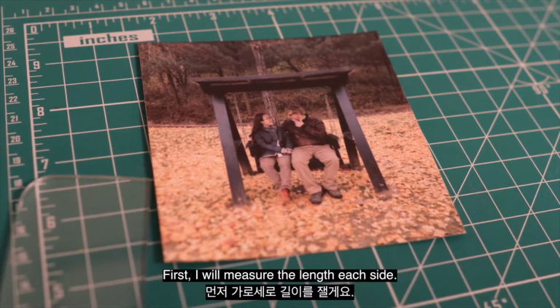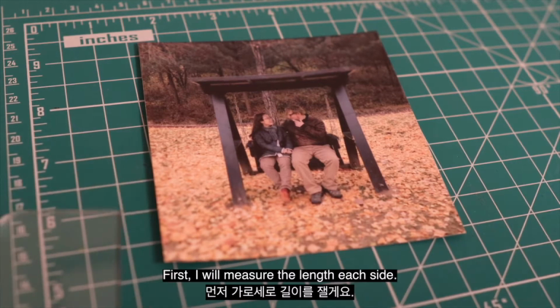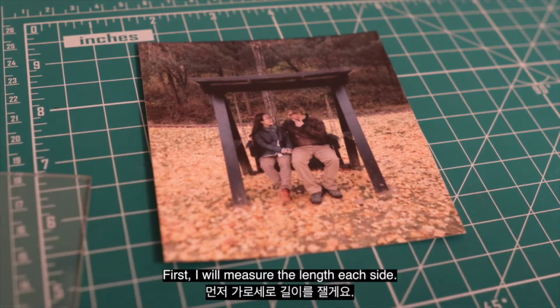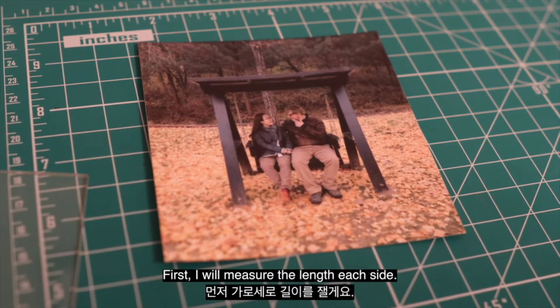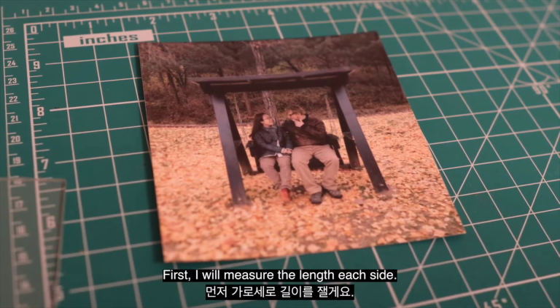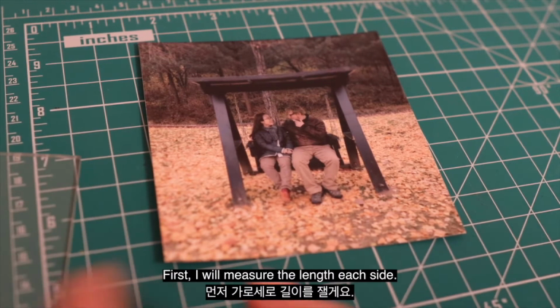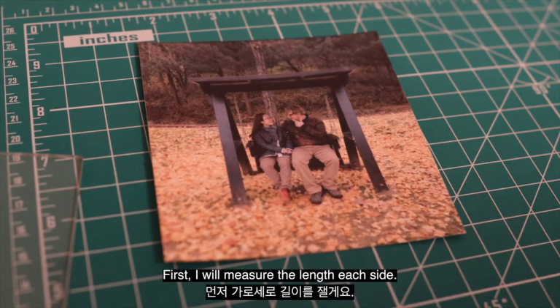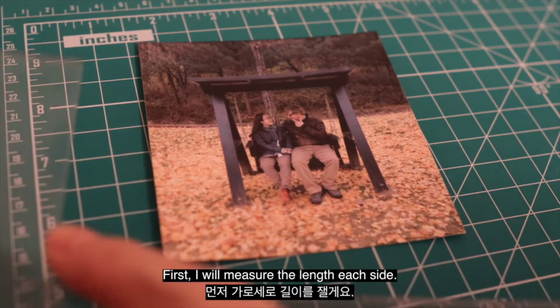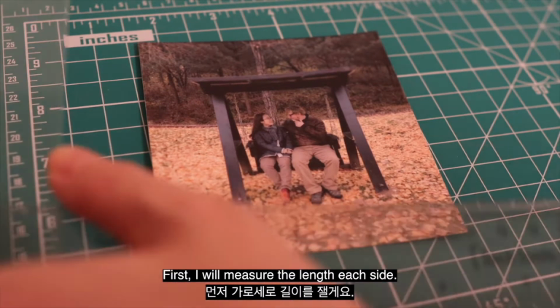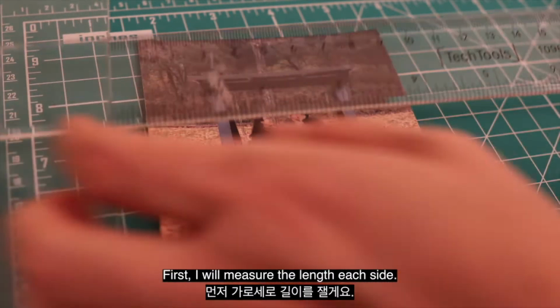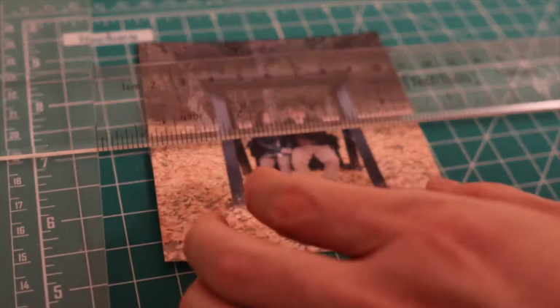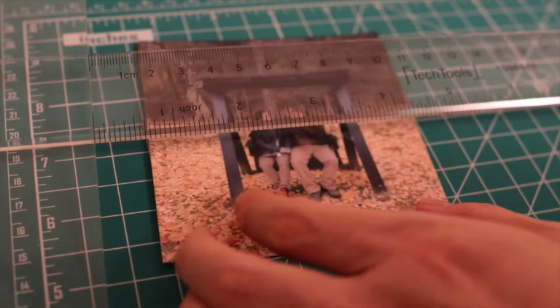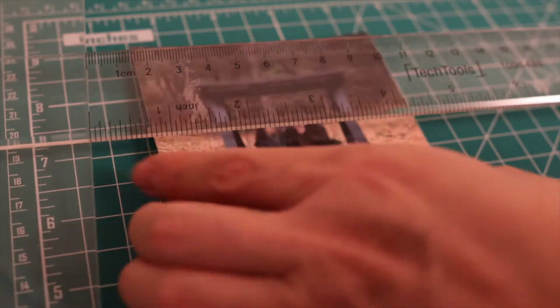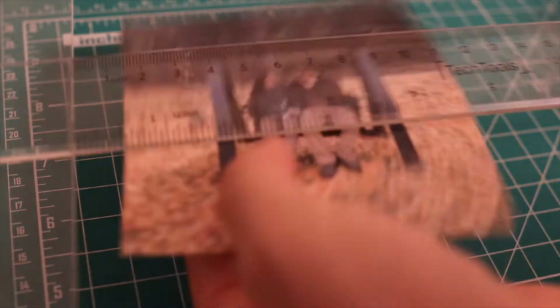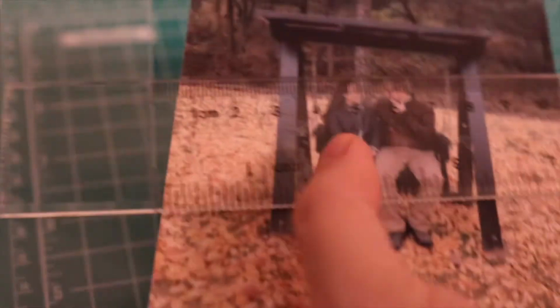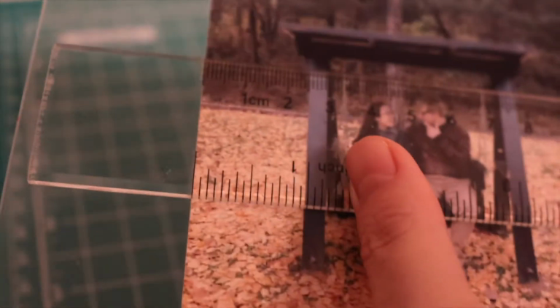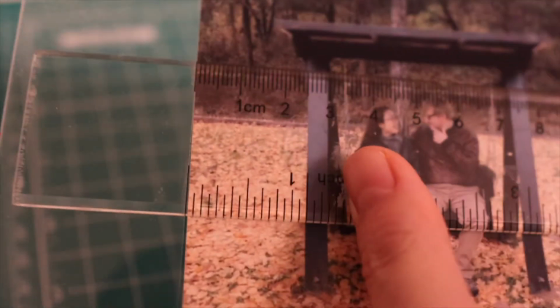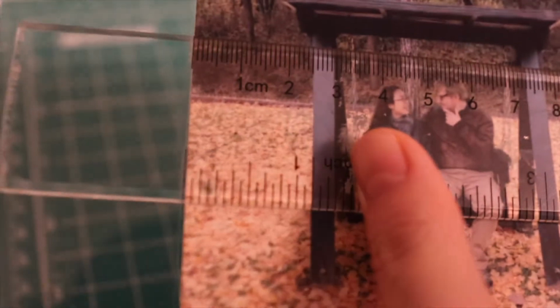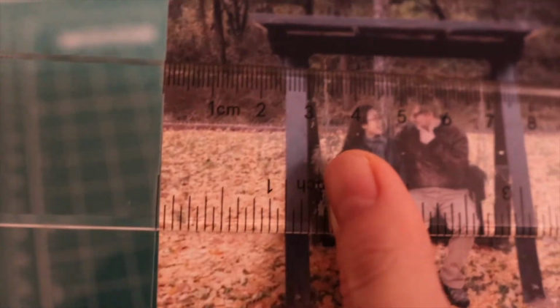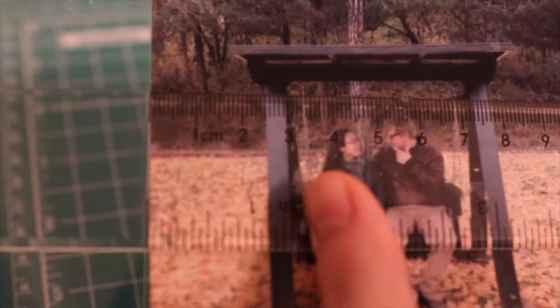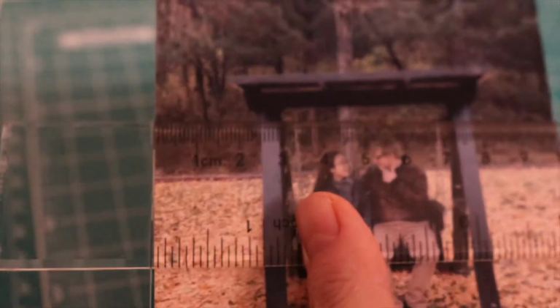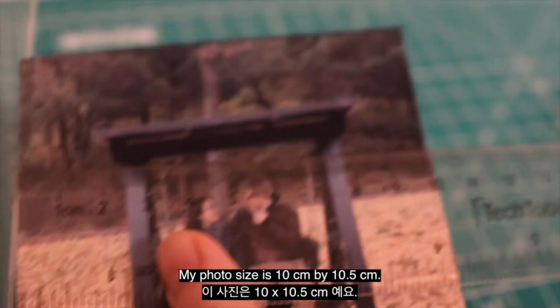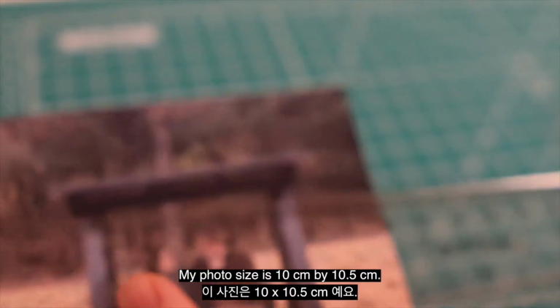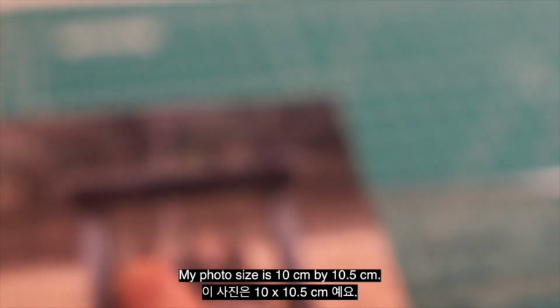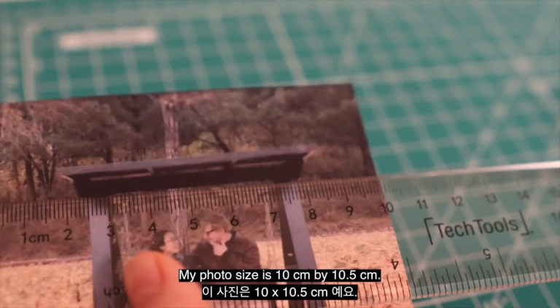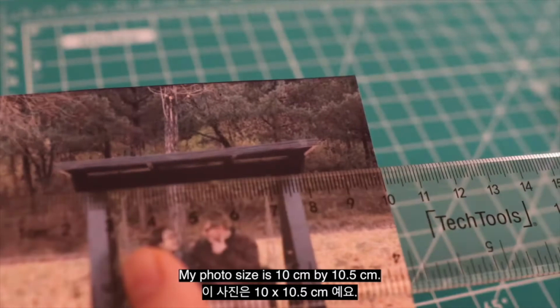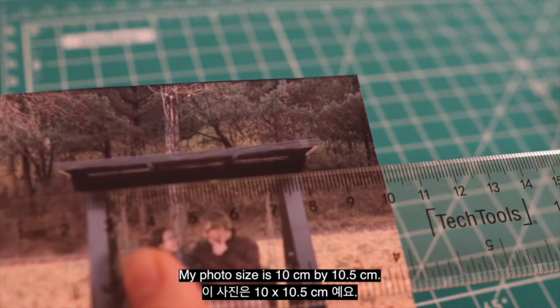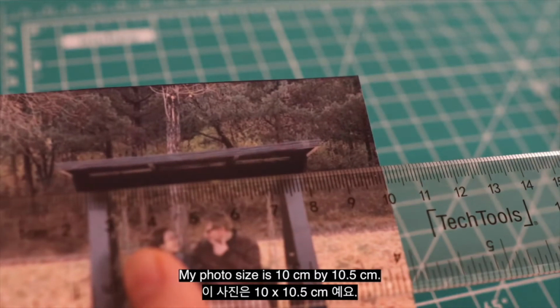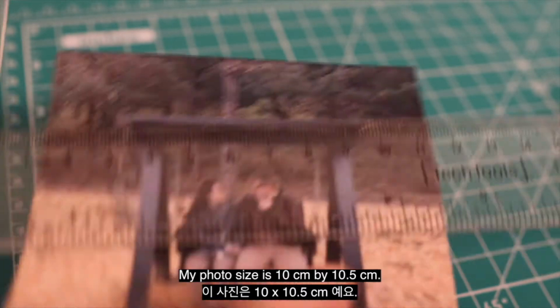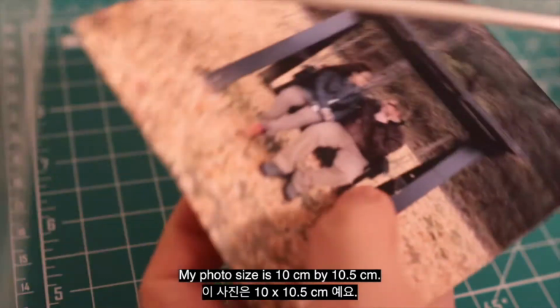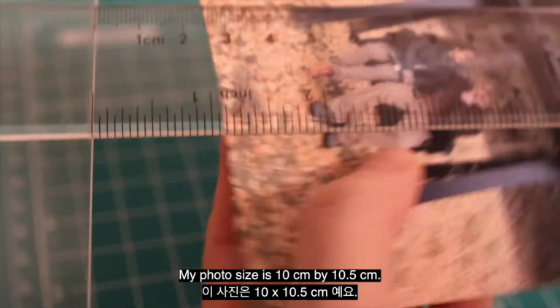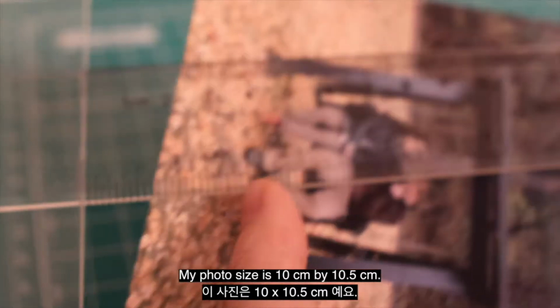First, I will measure the length of each side. My photo size is 10 by 10.5 cm.